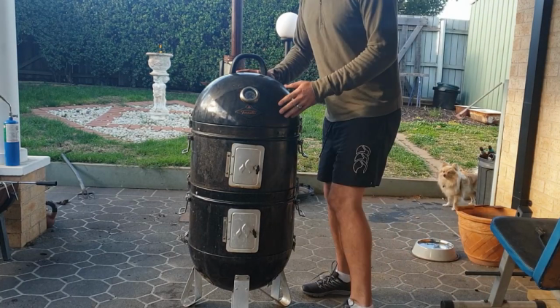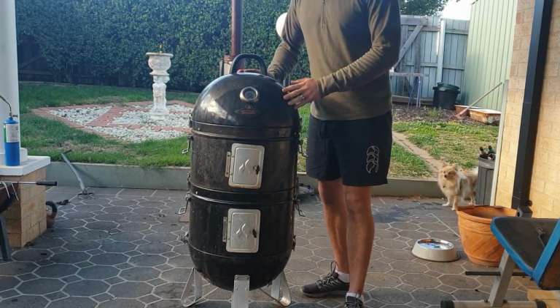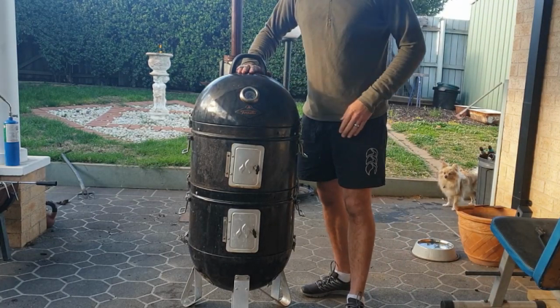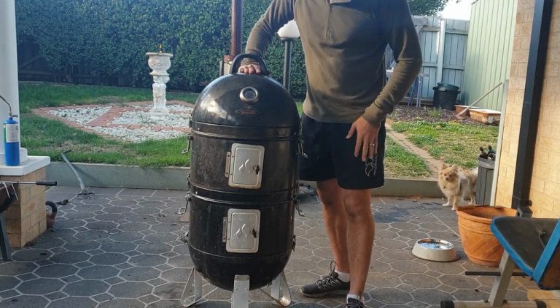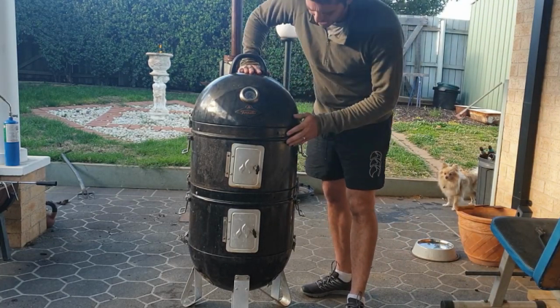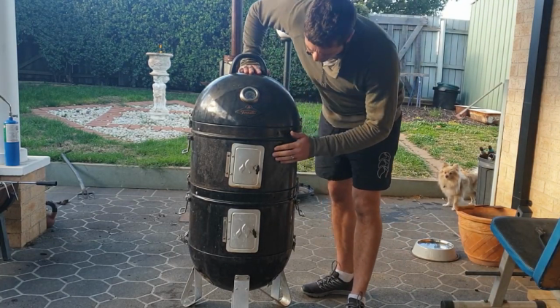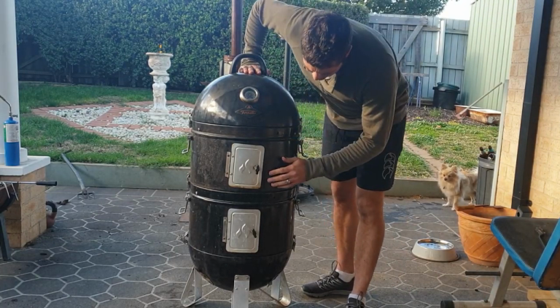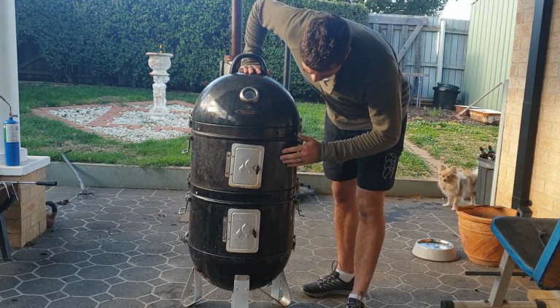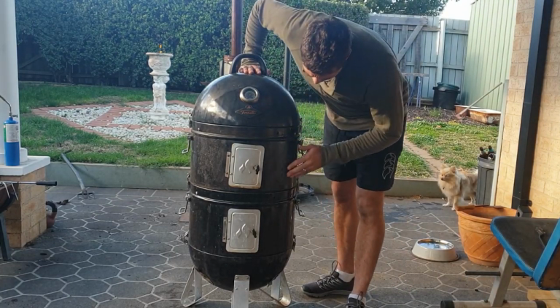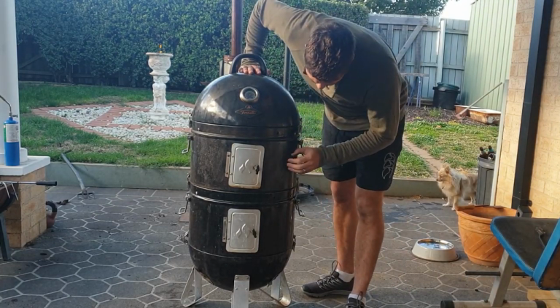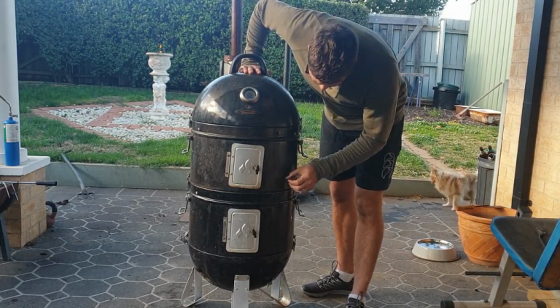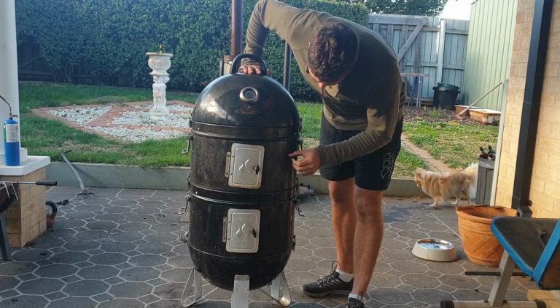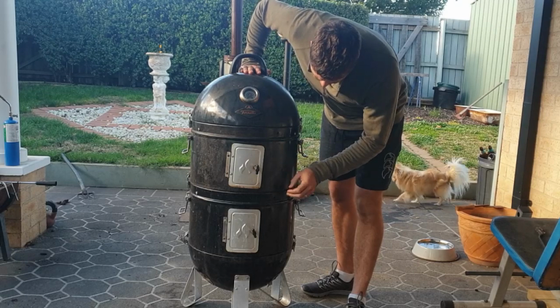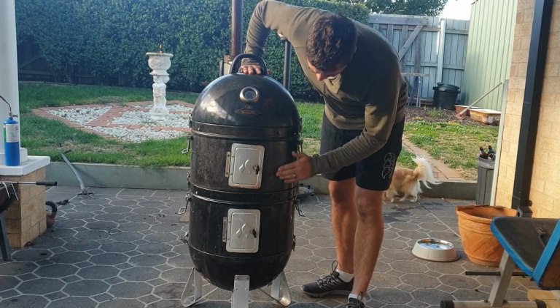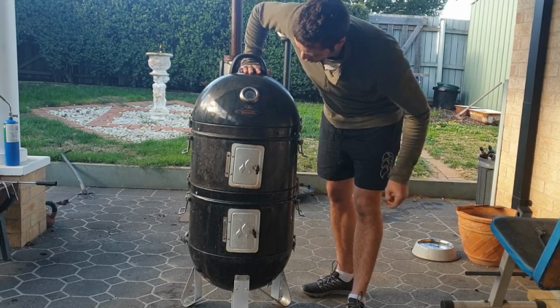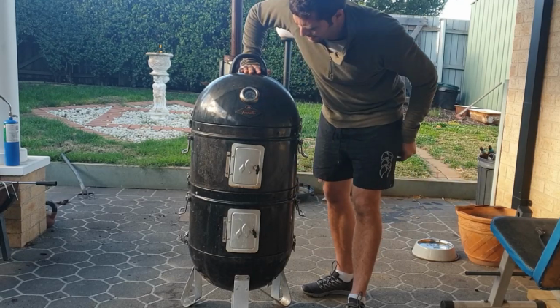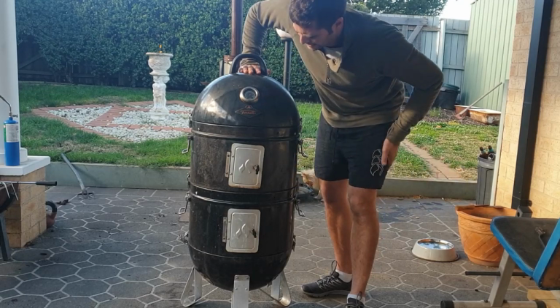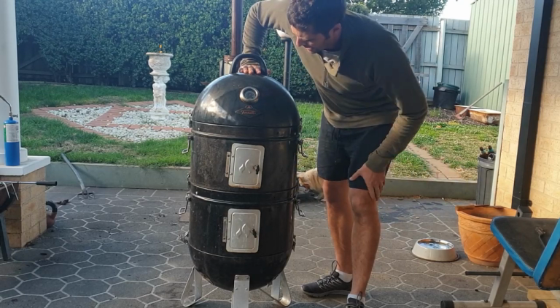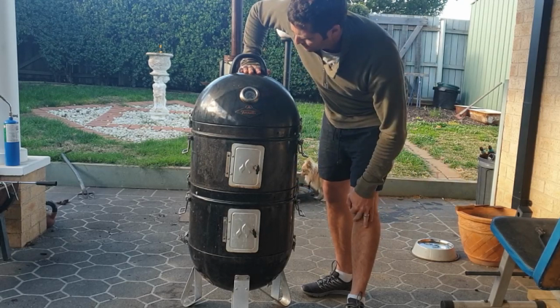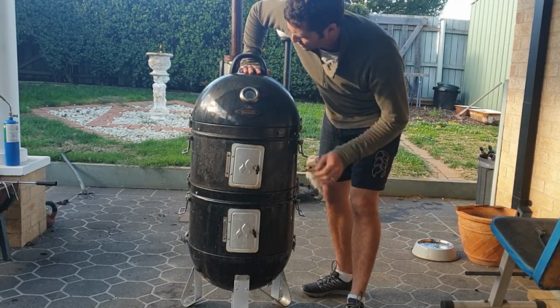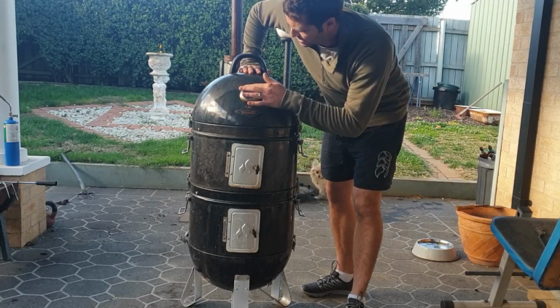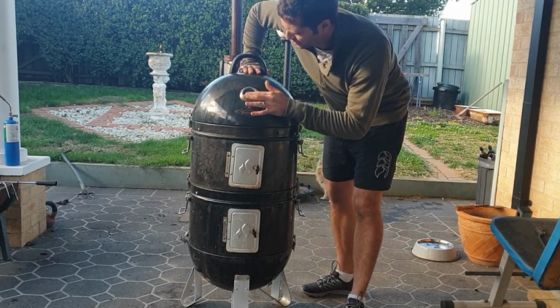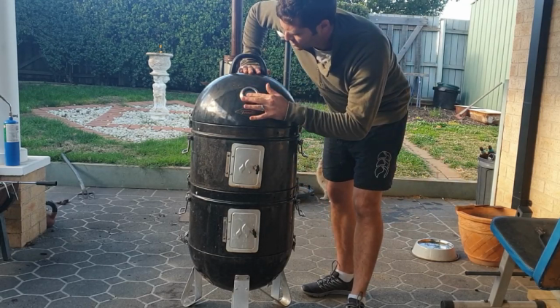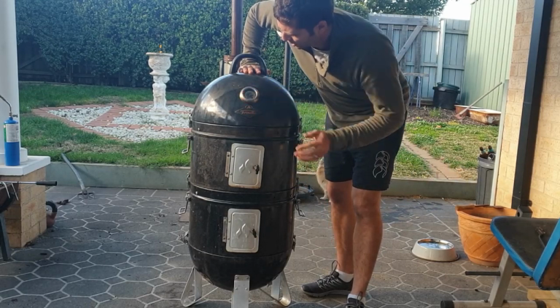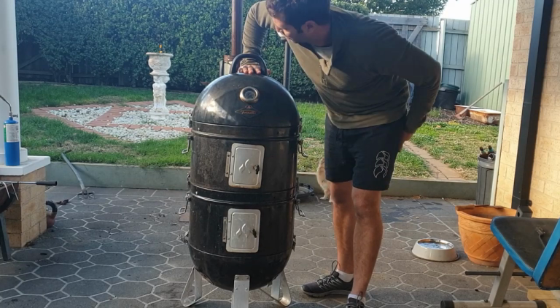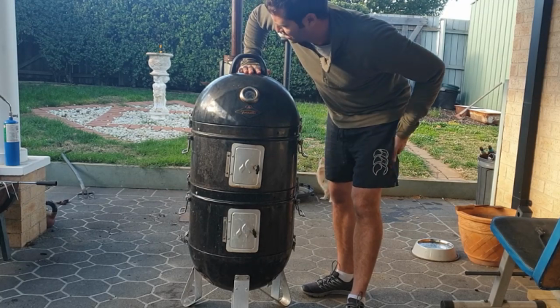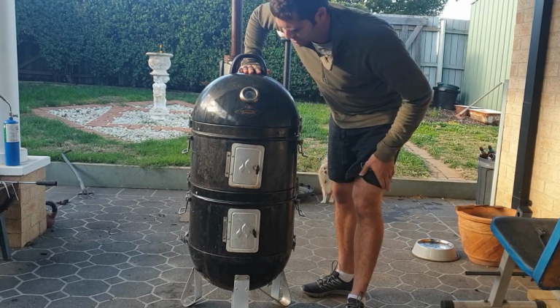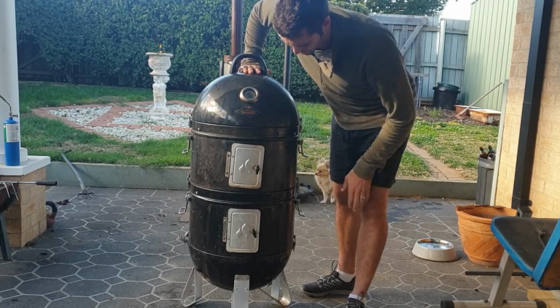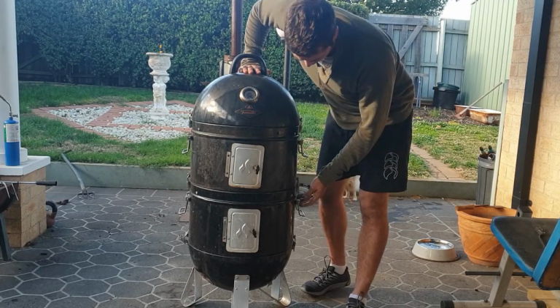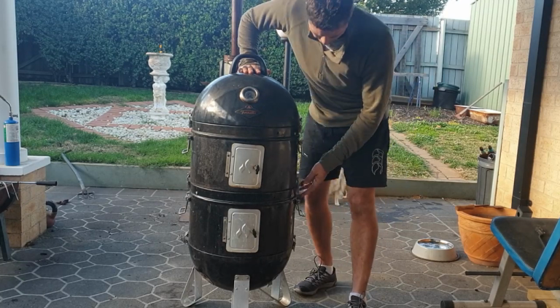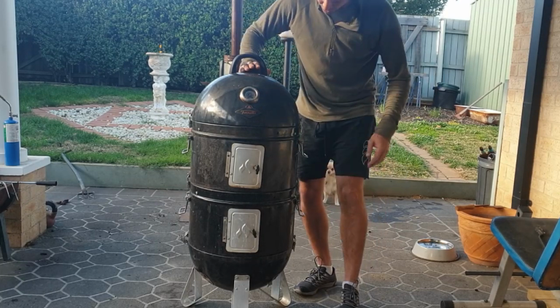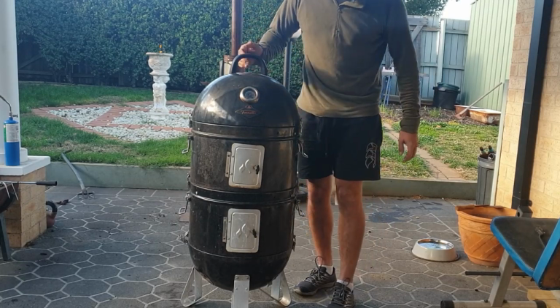G'day everyone, Dan here. I got asked if I could do a review on my Fornetto smoker that I got about three years ago. A gentleman wrote on one of my last videos wanting a review because he was looking at buying one.